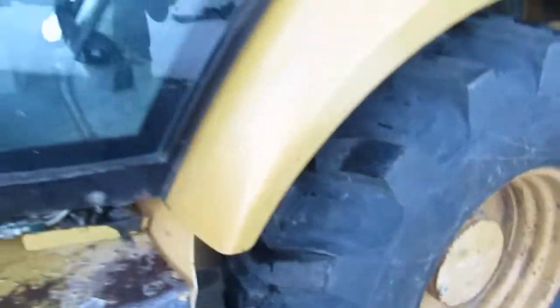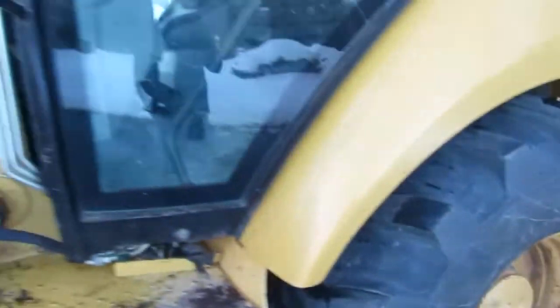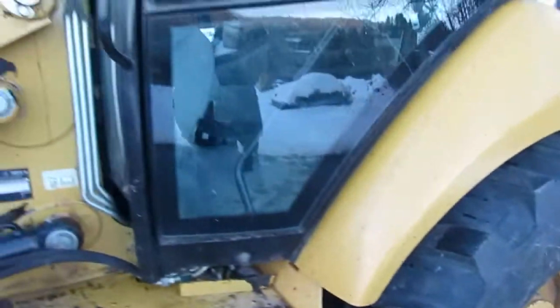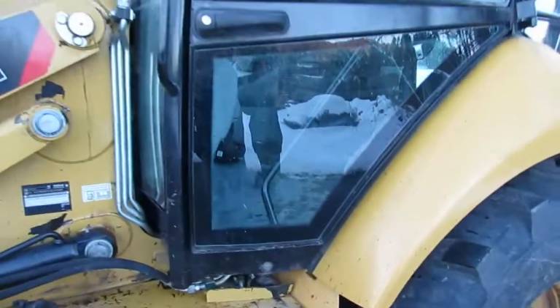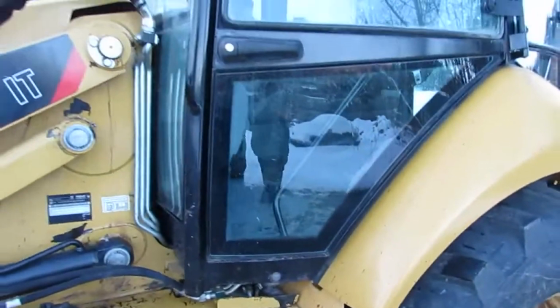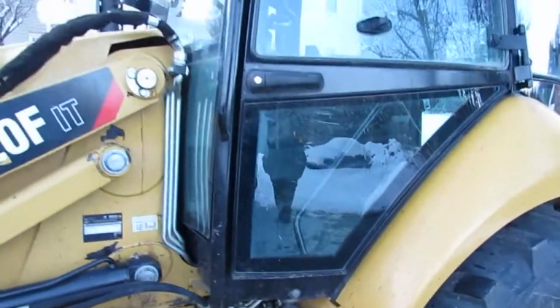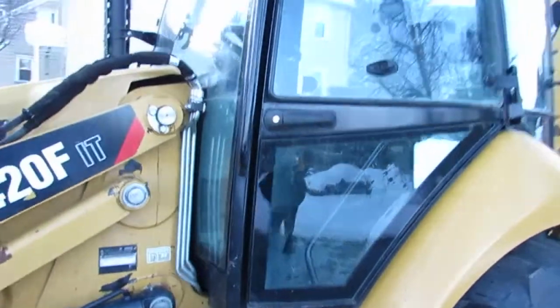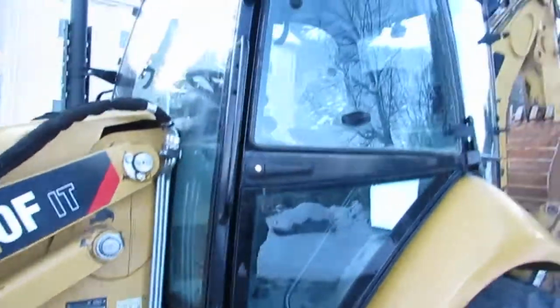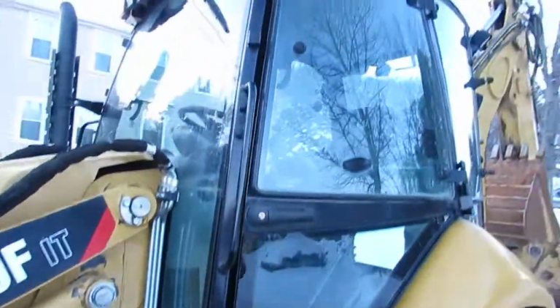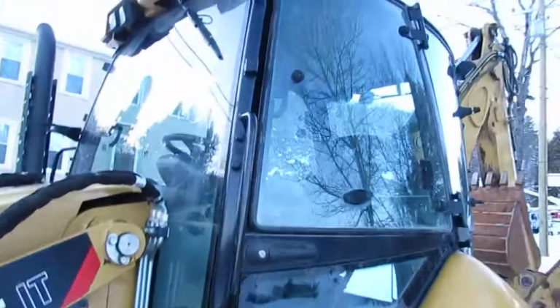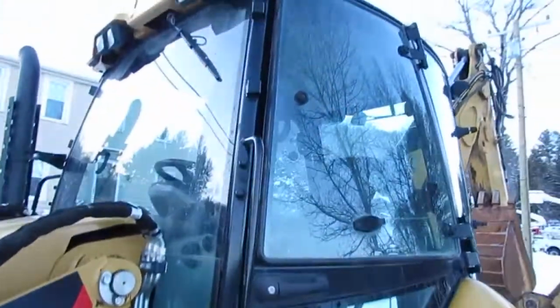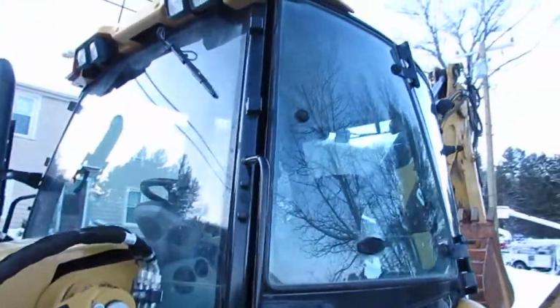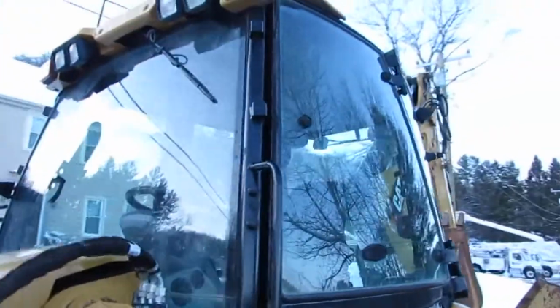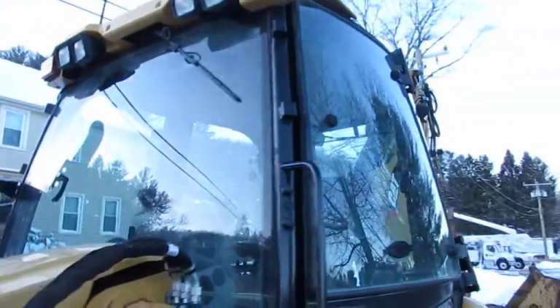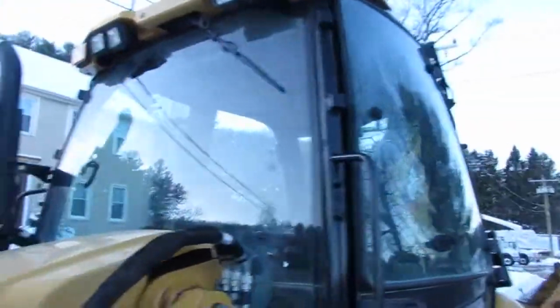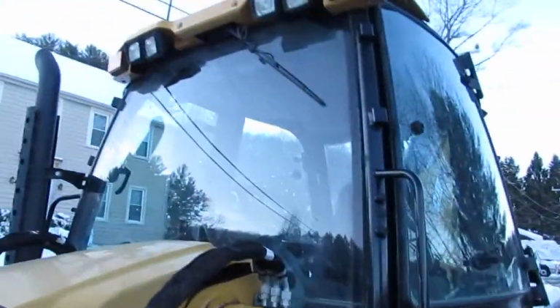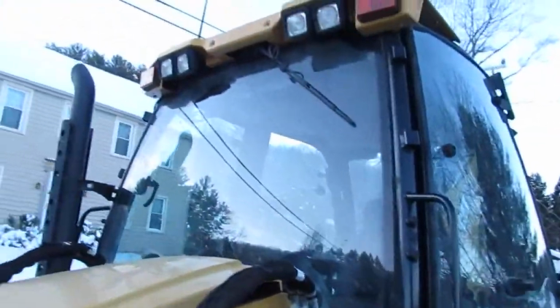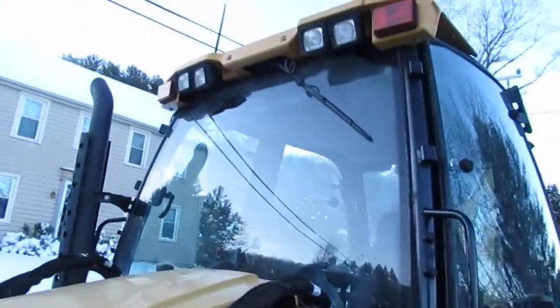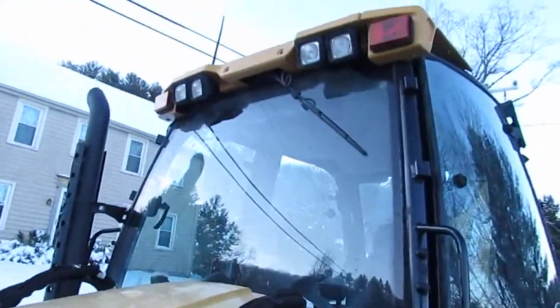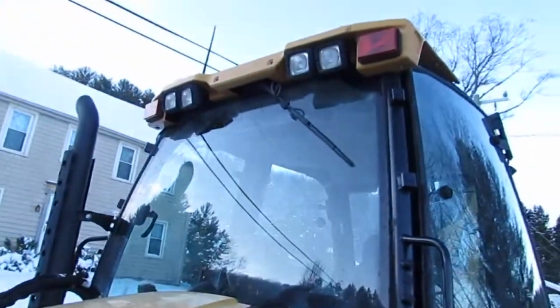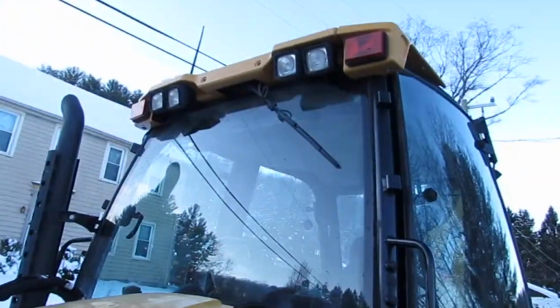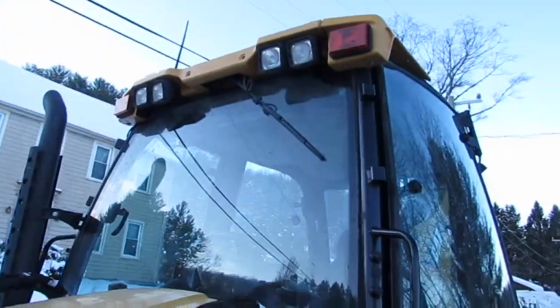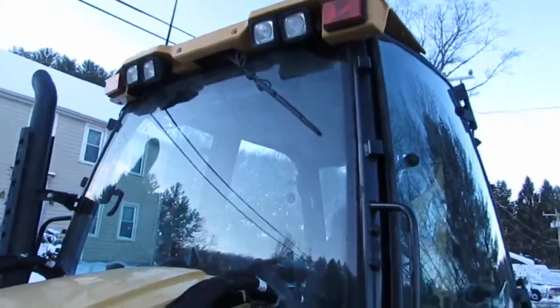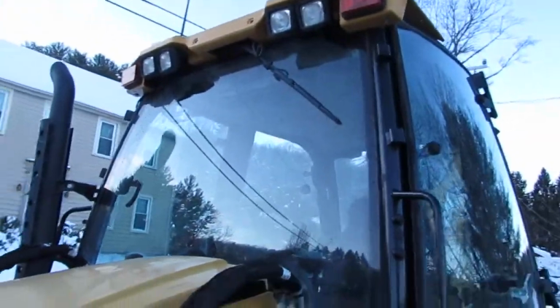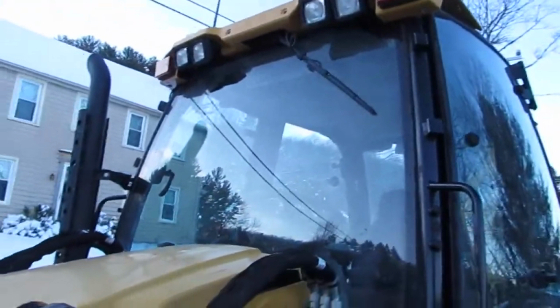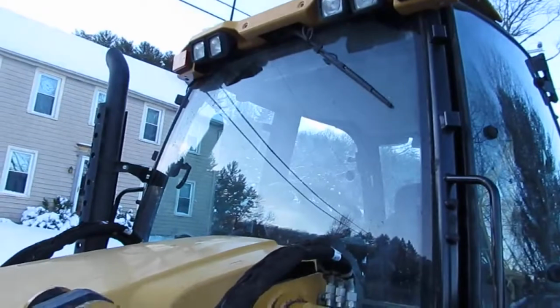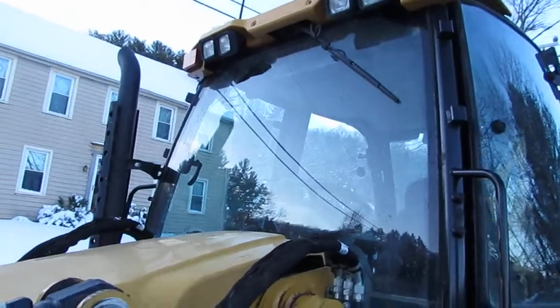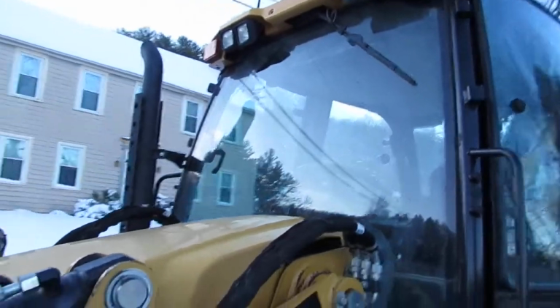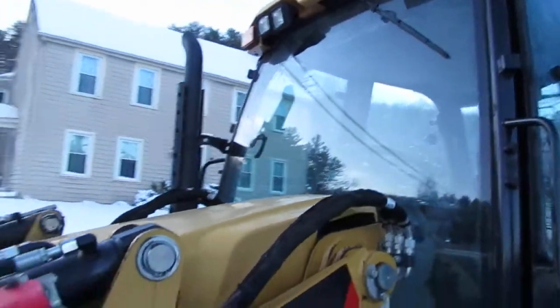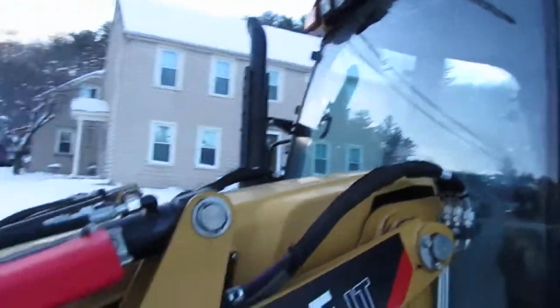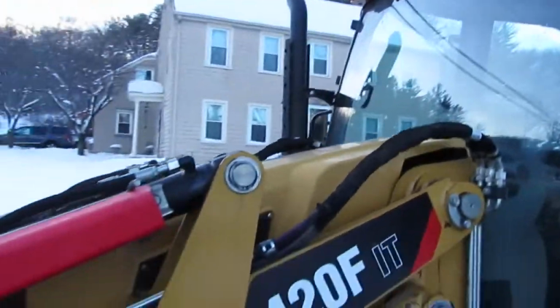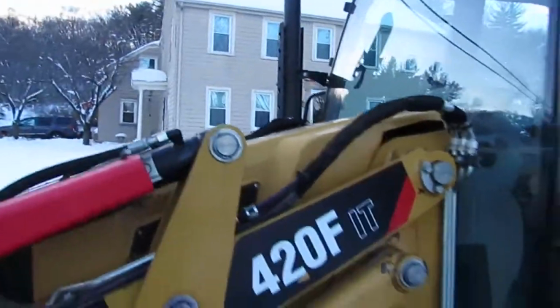All your safety glass is in great shape — there's no cracks or breaks. All your lights, your horn, radio, everything works as it should.